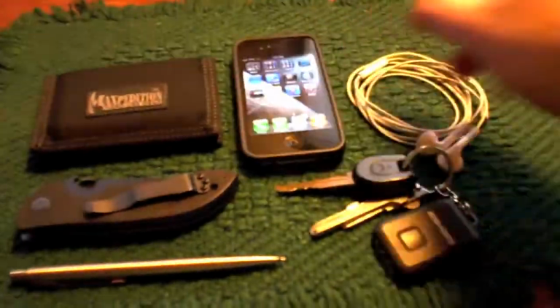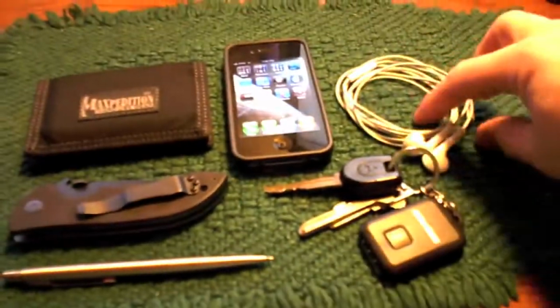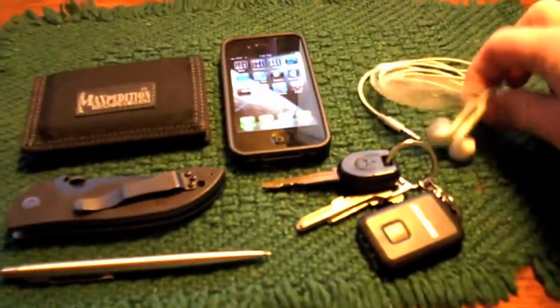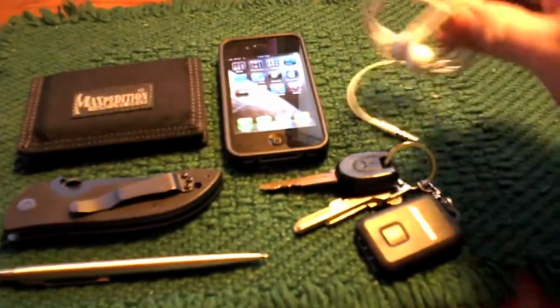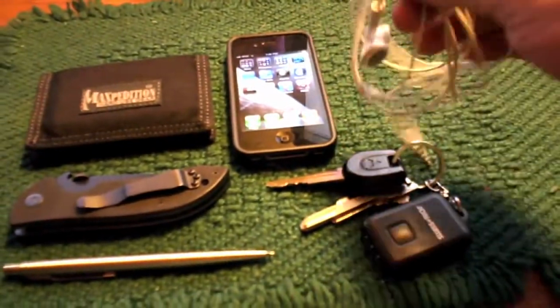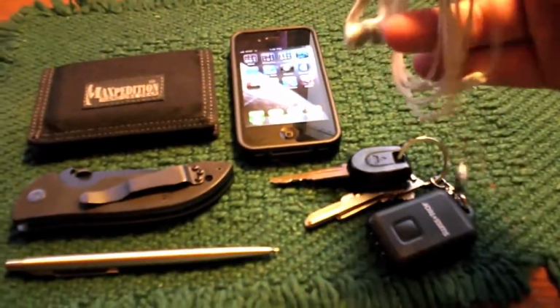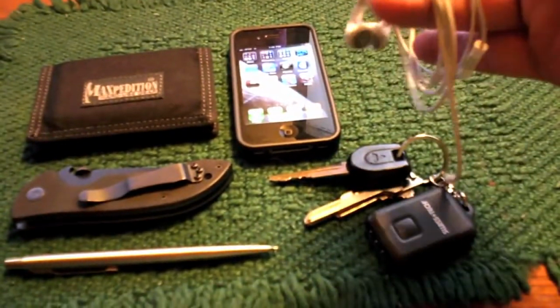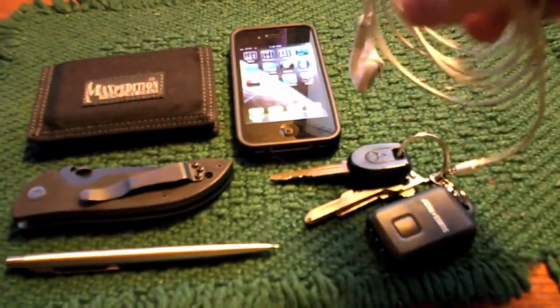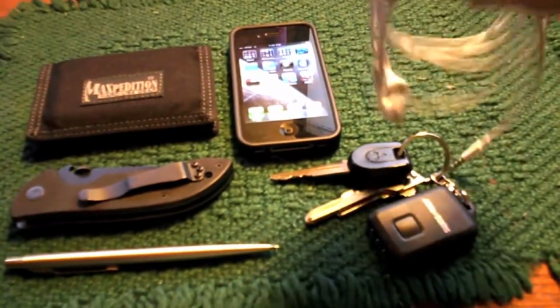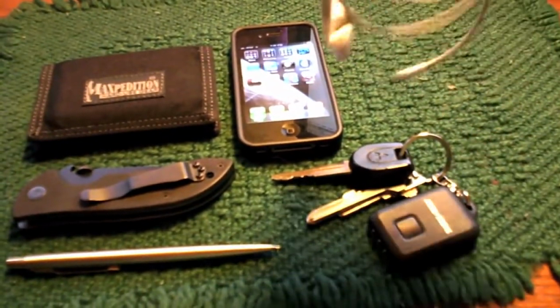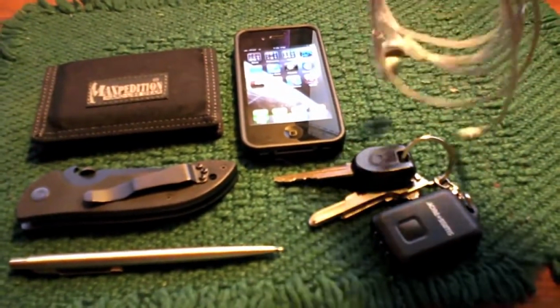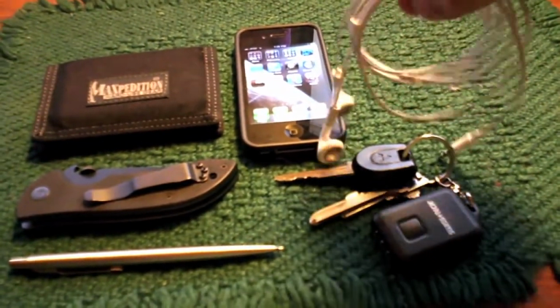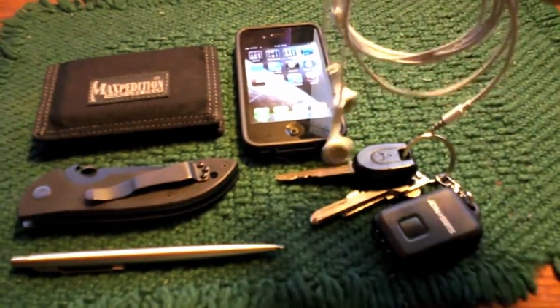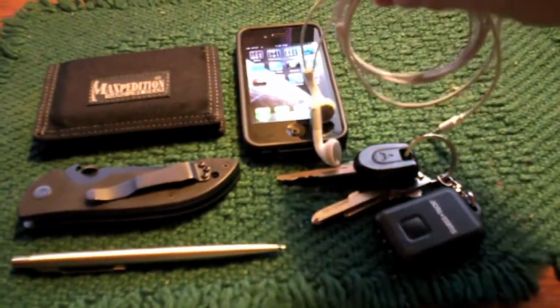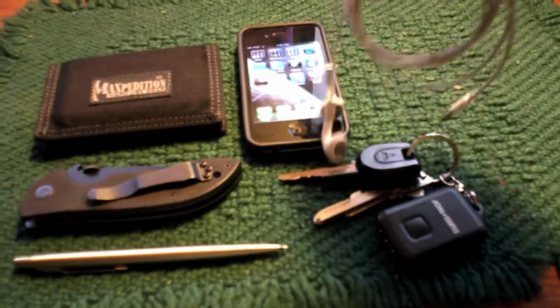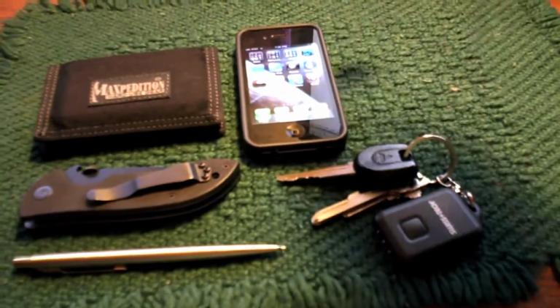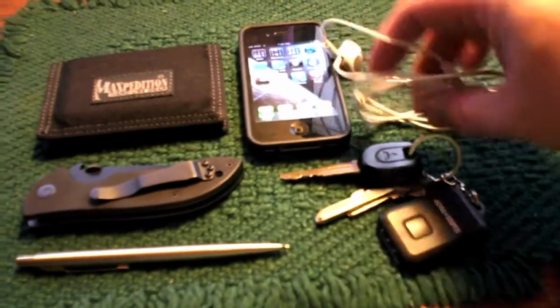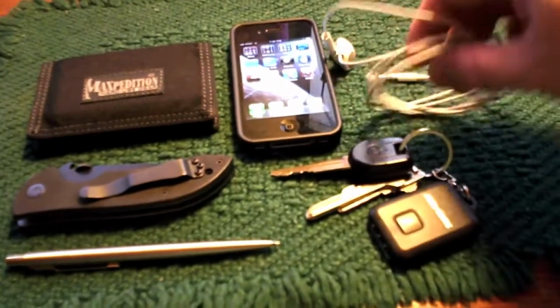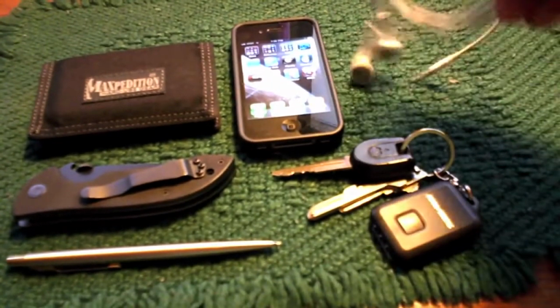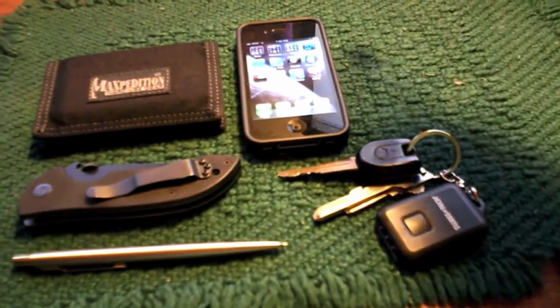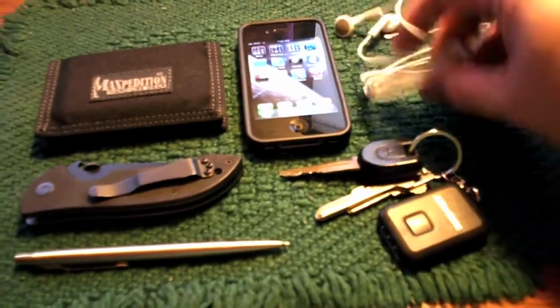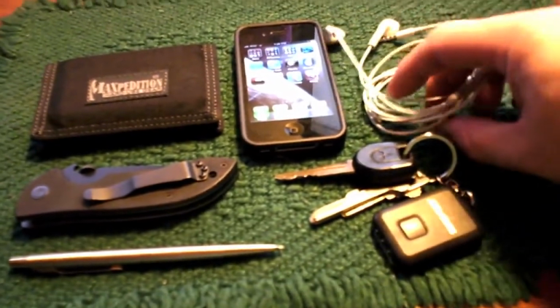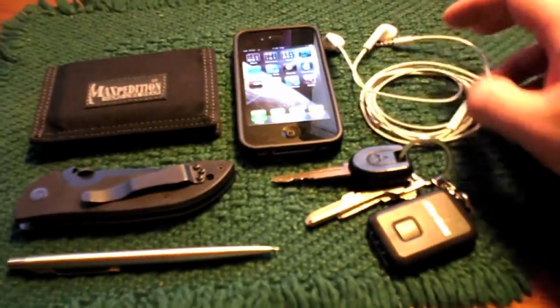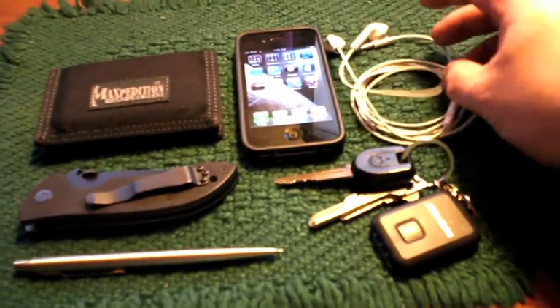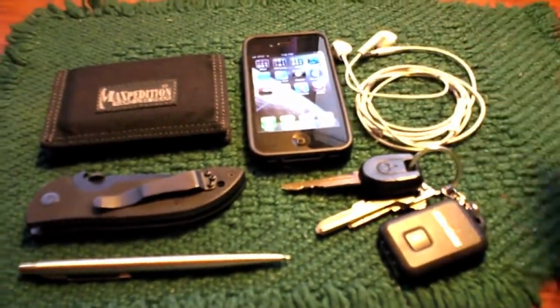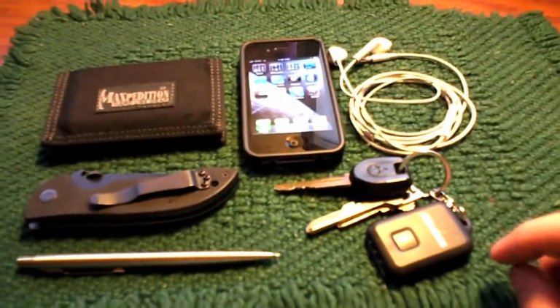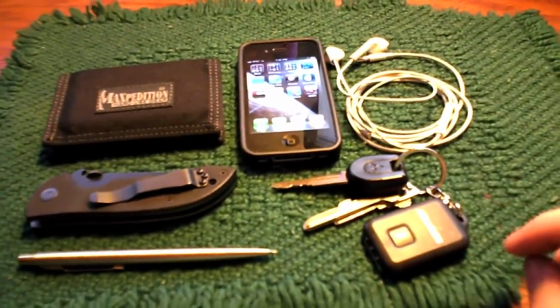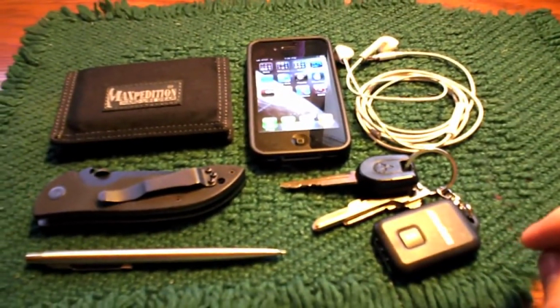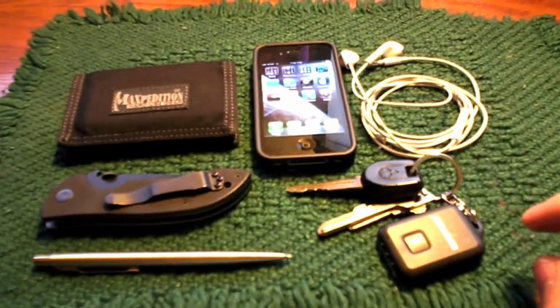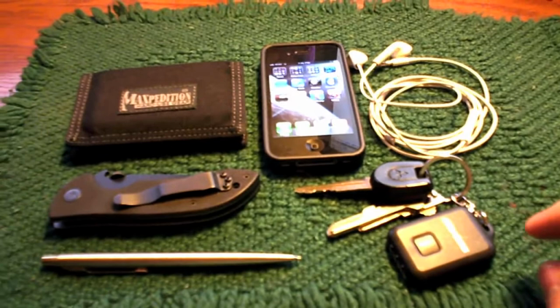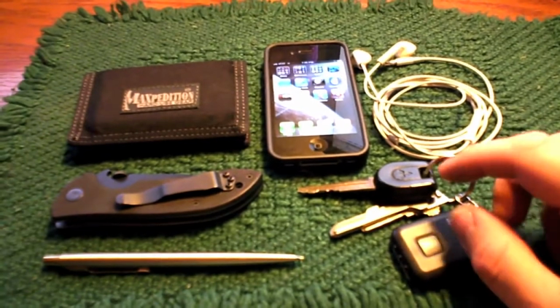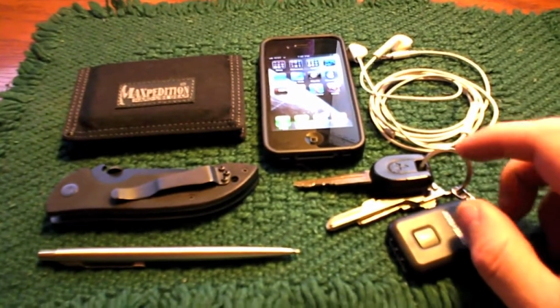Even though I've got the Motorola Bluetooth device for listening in the car, I'll carry these earbuds a lot too, so I can listen while I'm at my desk or walking at lunch.